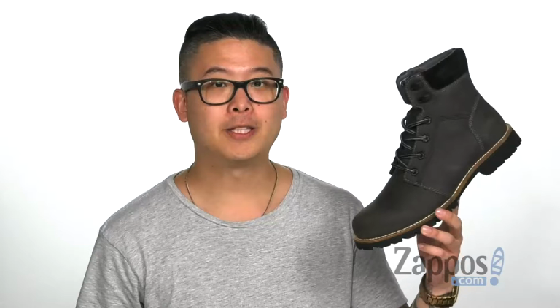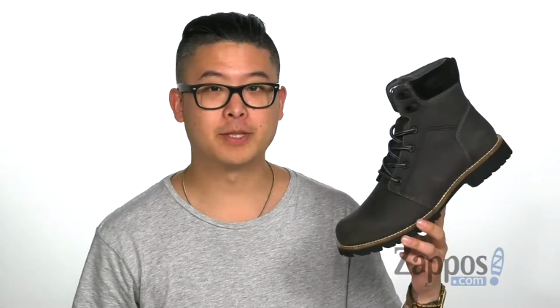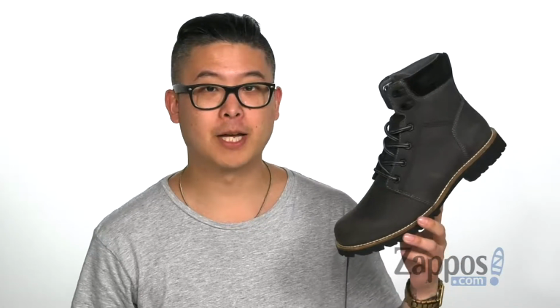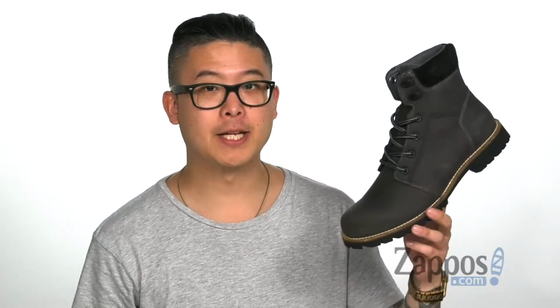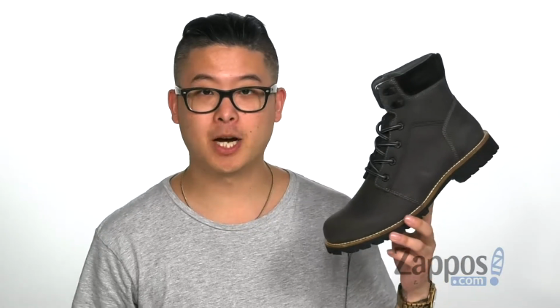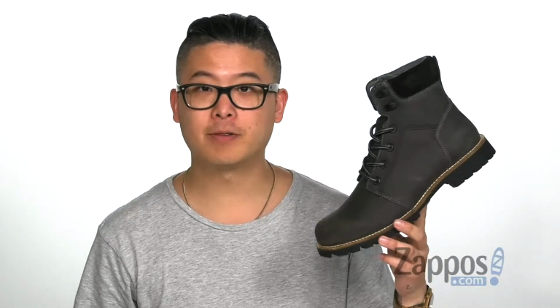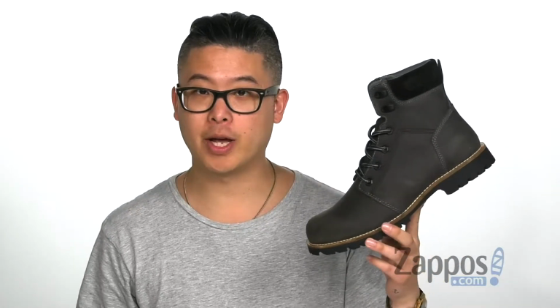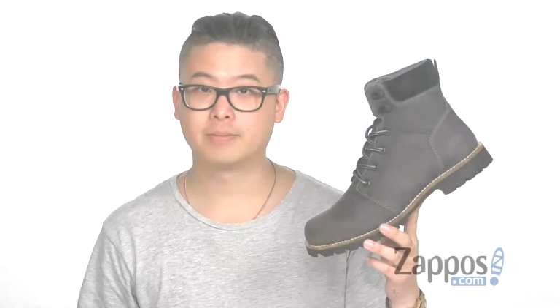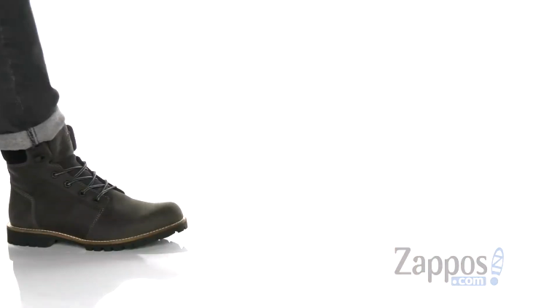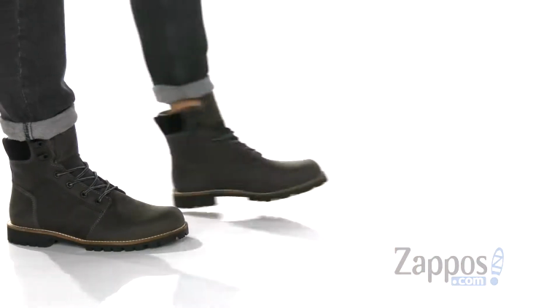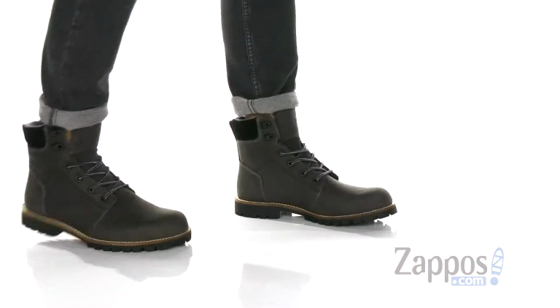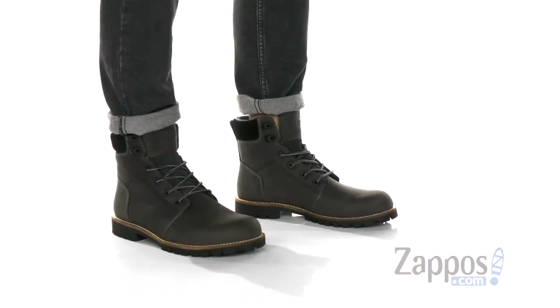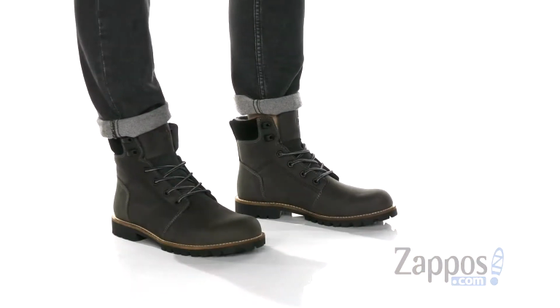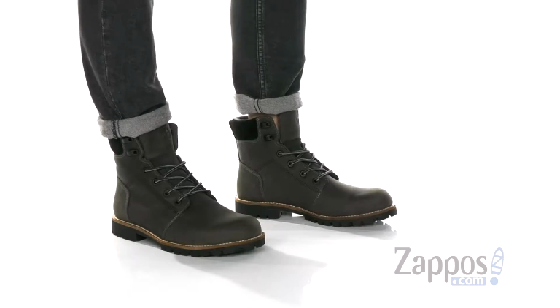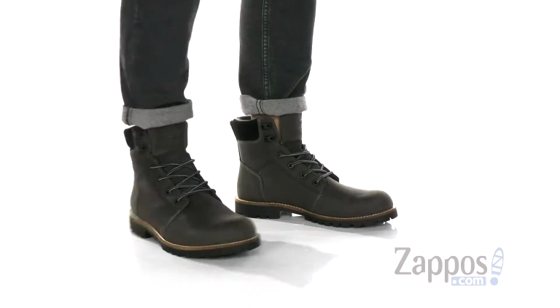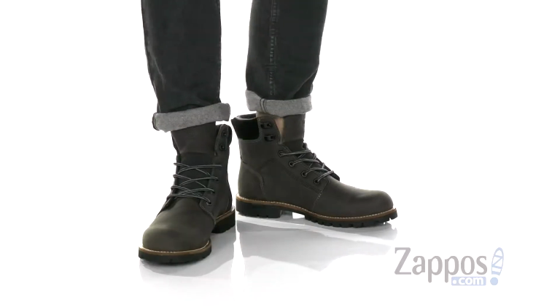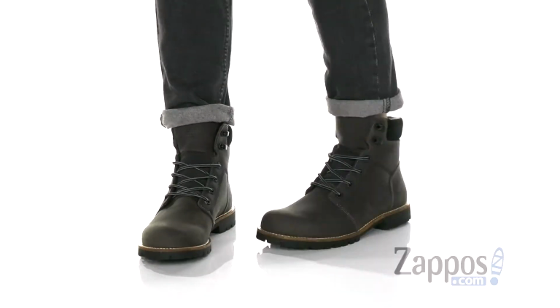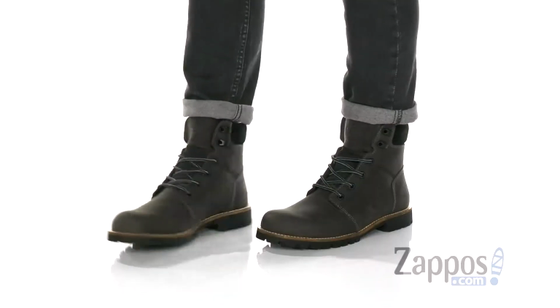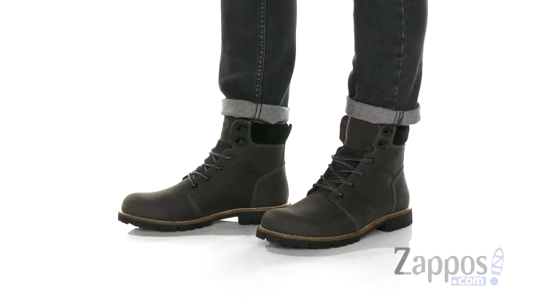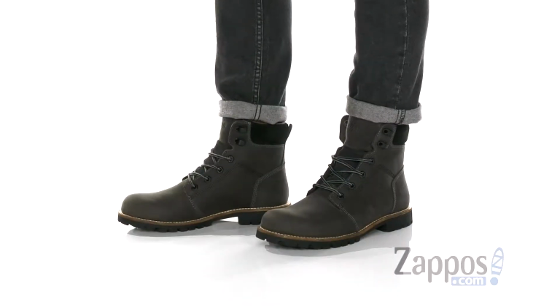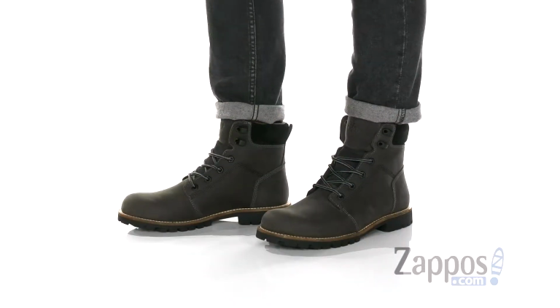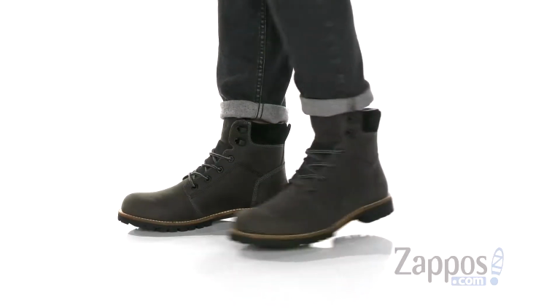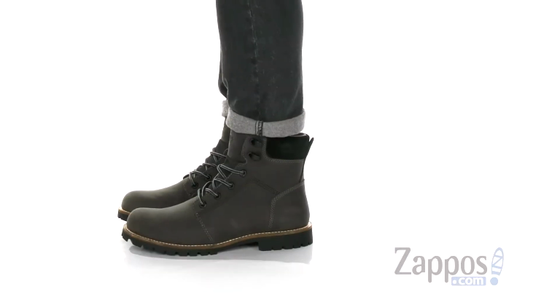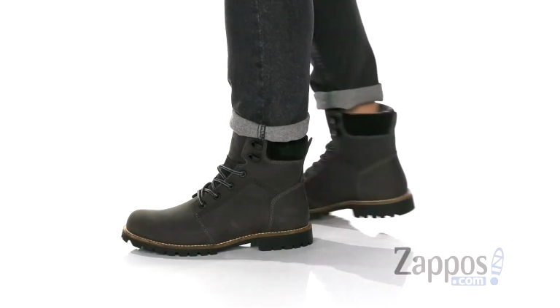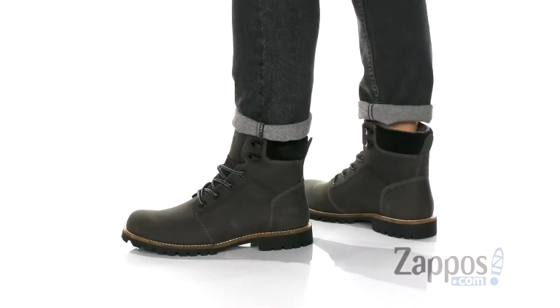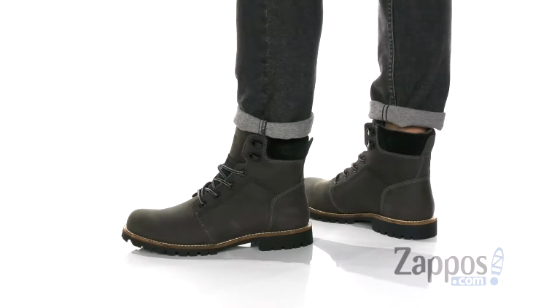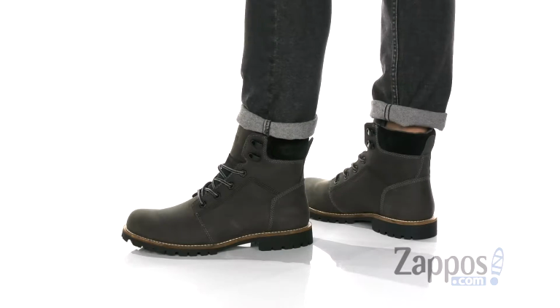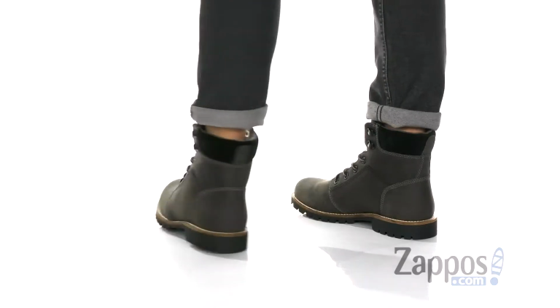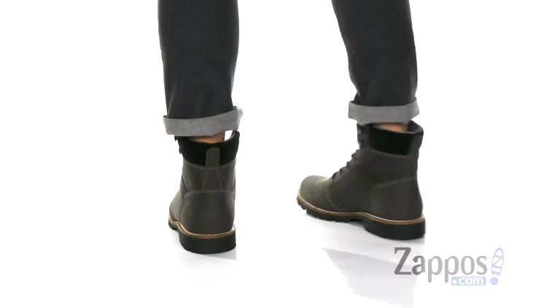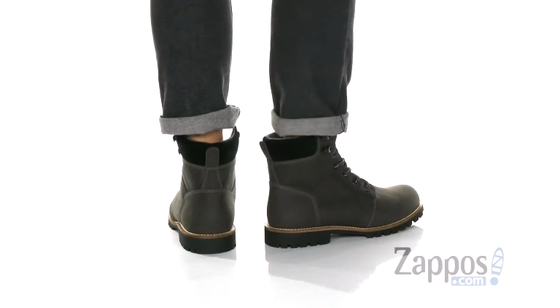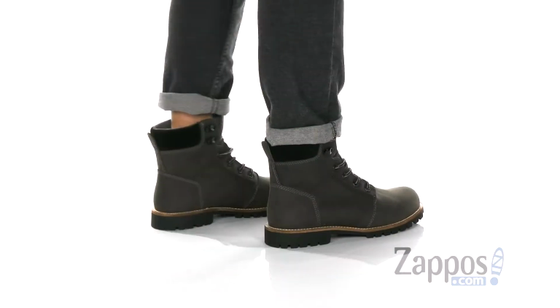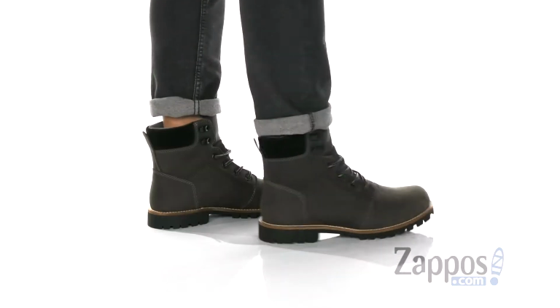Hey, it's Andrew from Zappos, and this is Thompson from Kodiak. This clean and stylish boot from Kodiak features a durable leather upper. Waterproof construction is going to keep moisture out, keep your feet dry and comfortable,